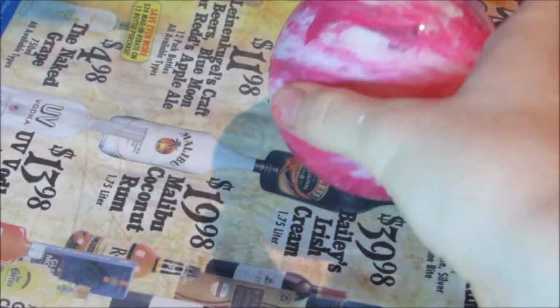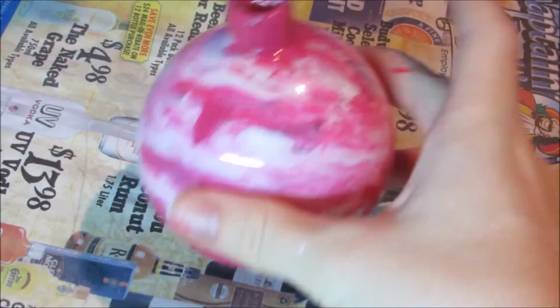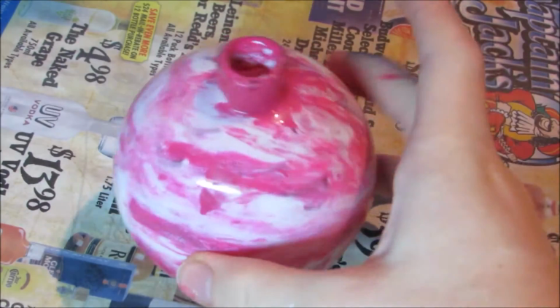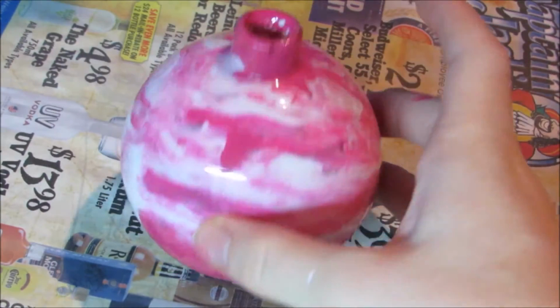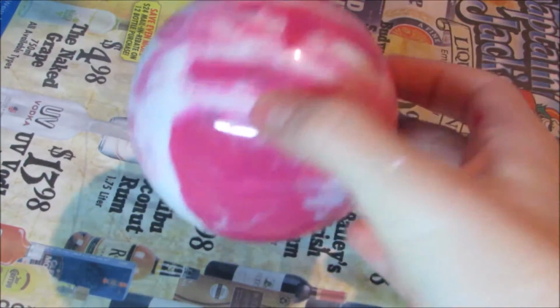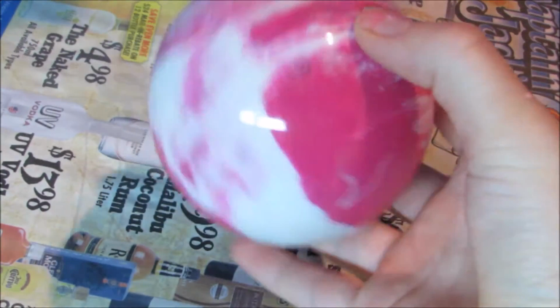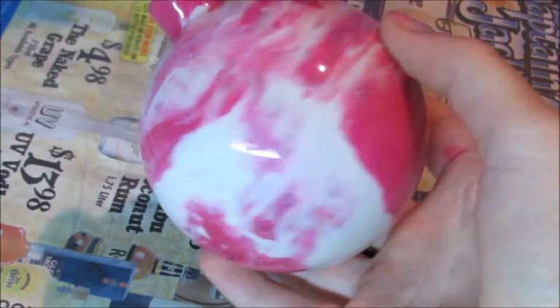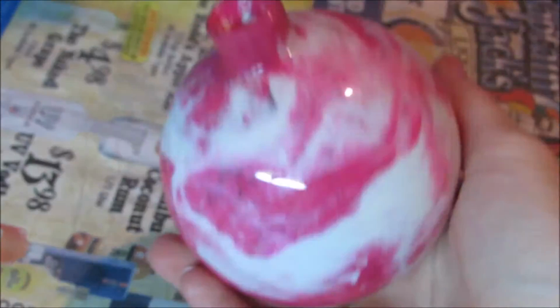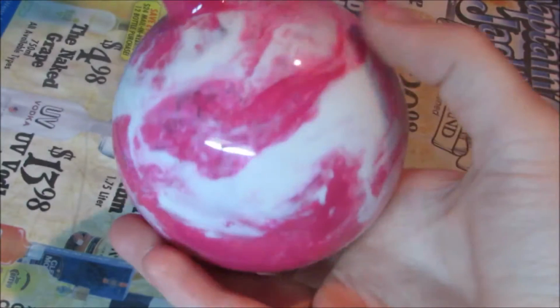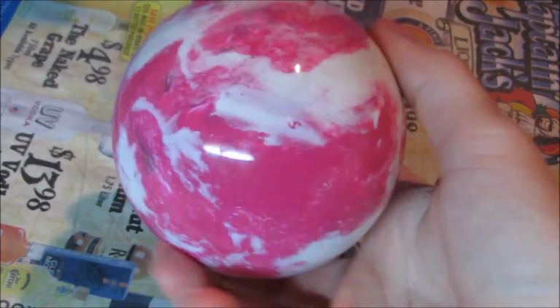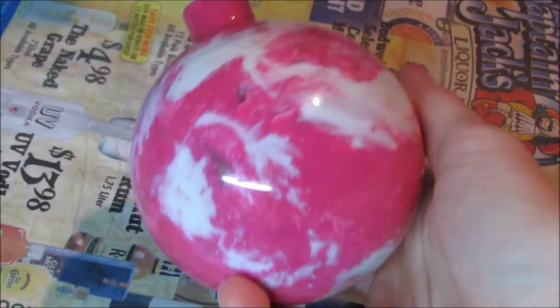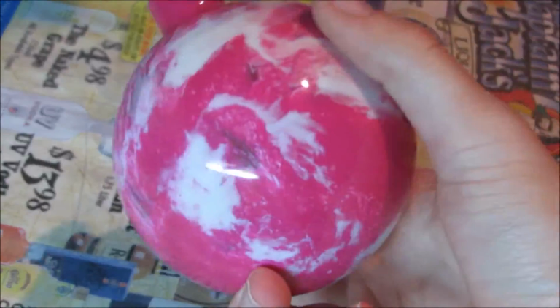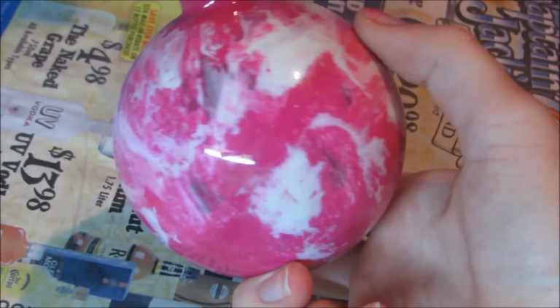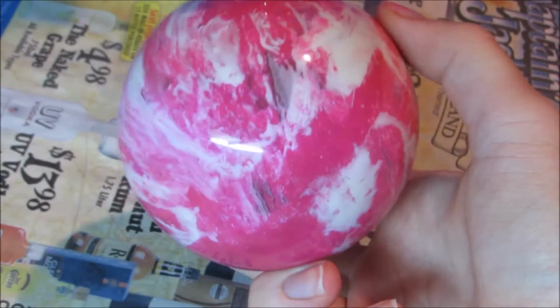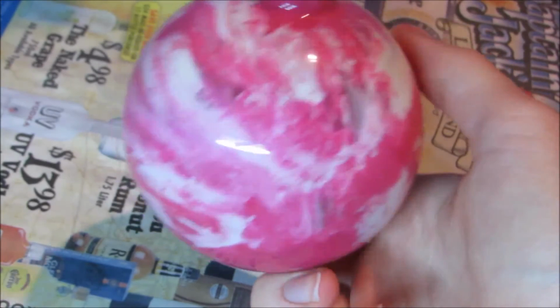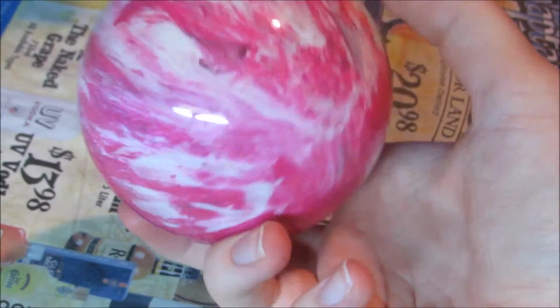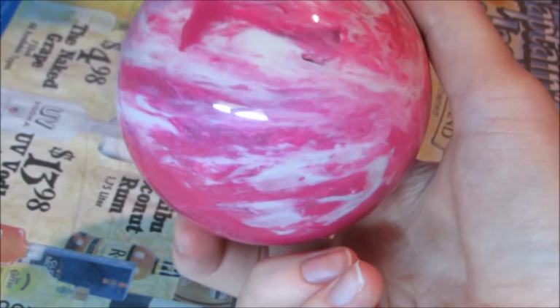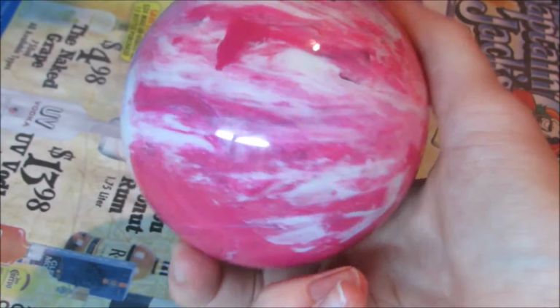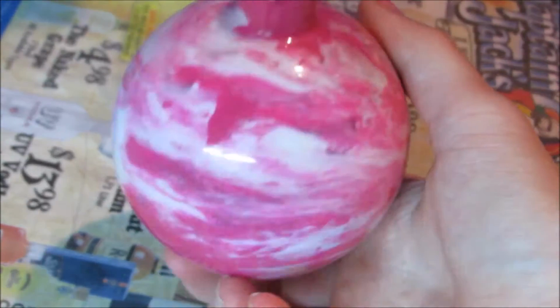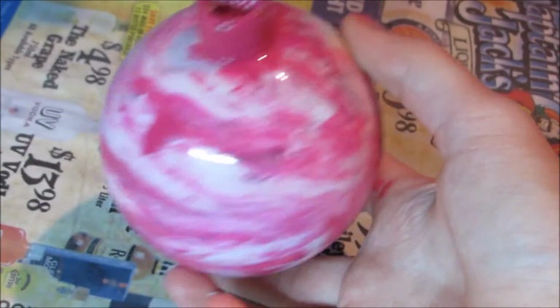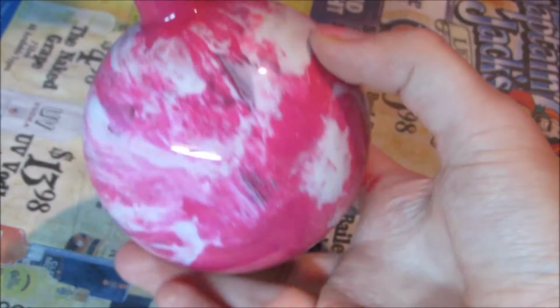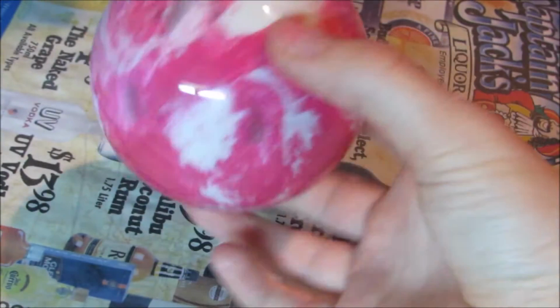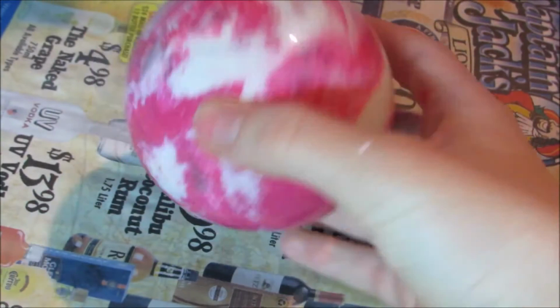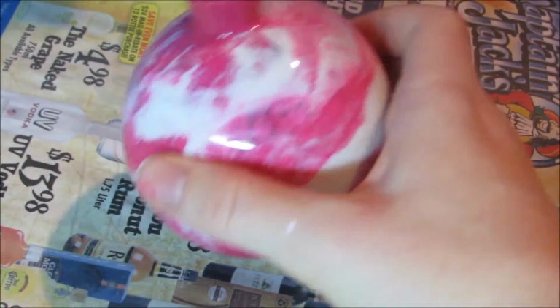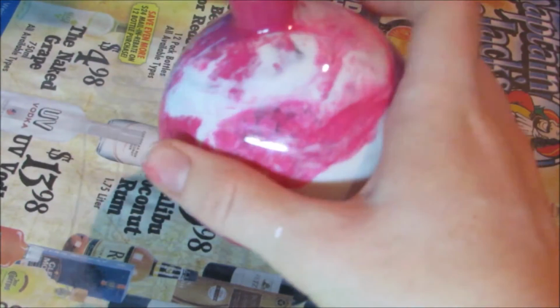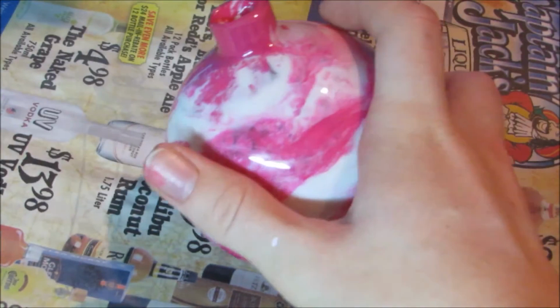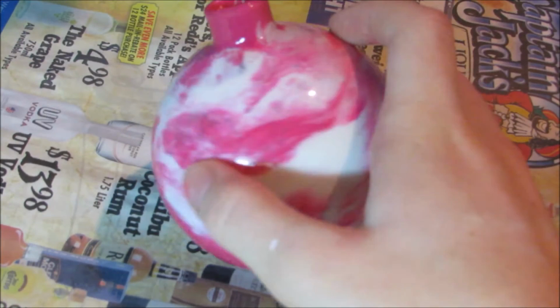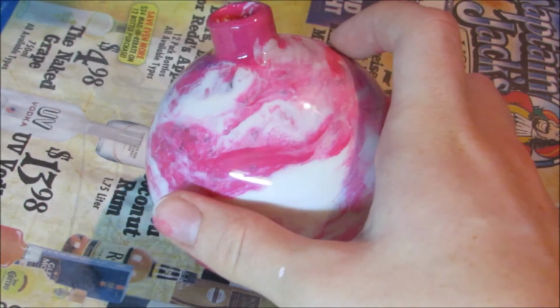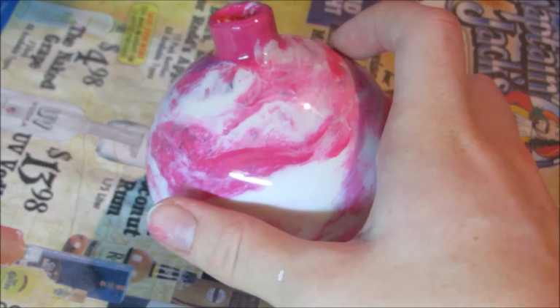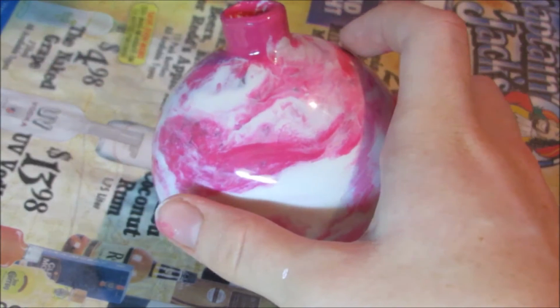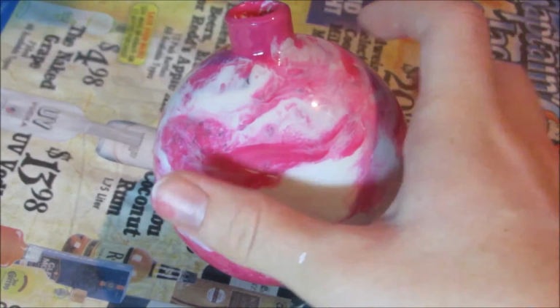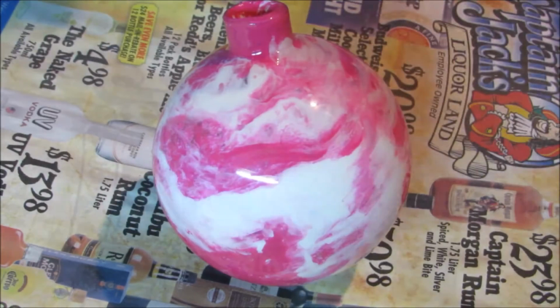I'm all finished rolling all the paint around and it's created a nice mixture of pink and white. It looks pretty cool, and now I'm going to add the stickers.